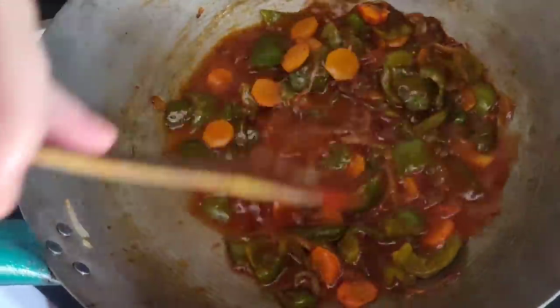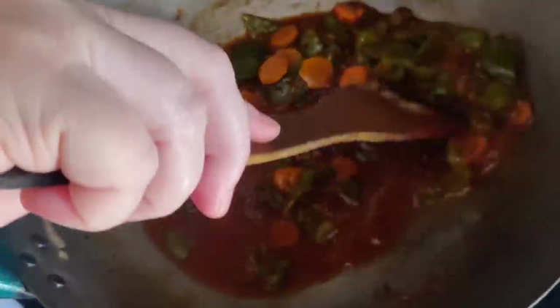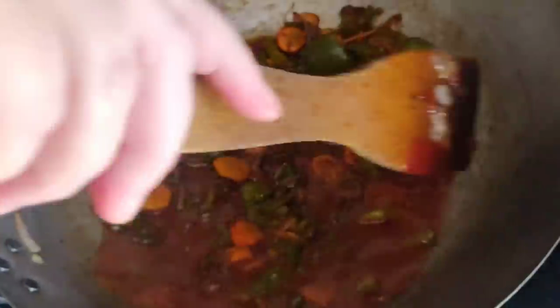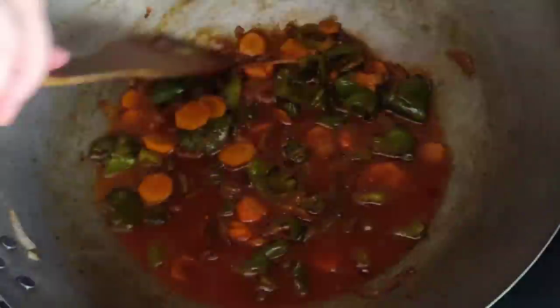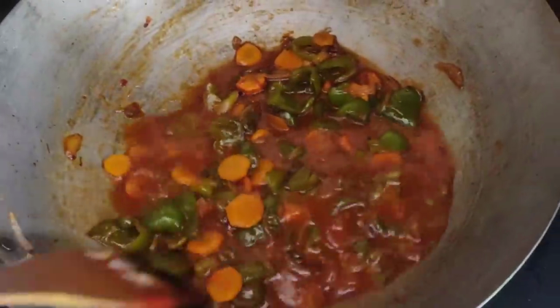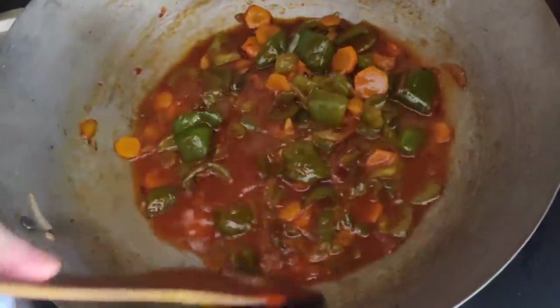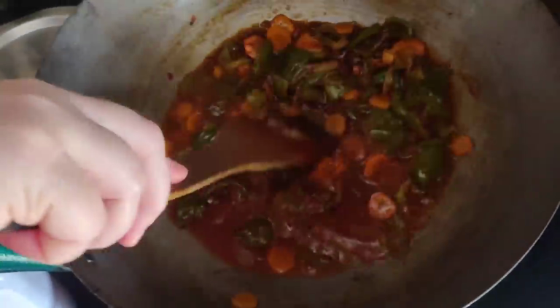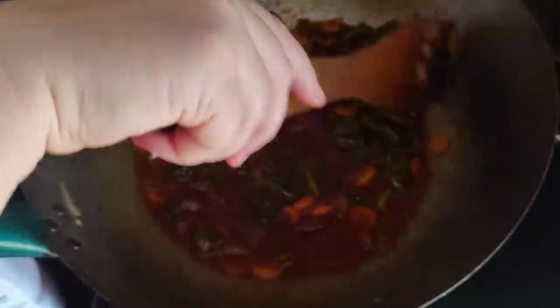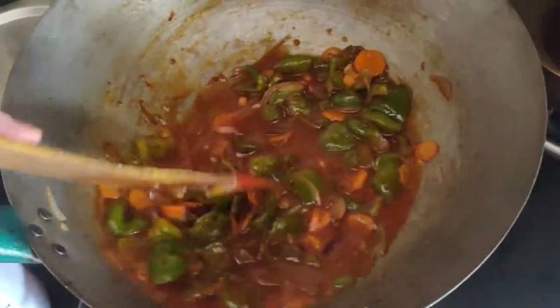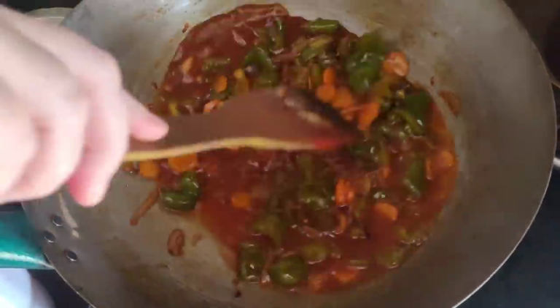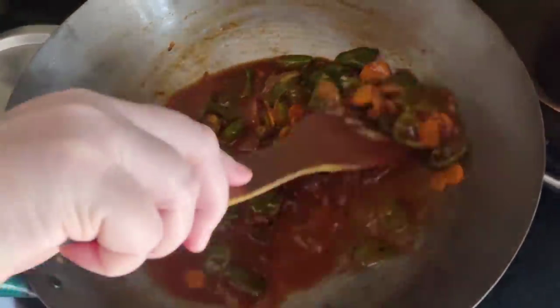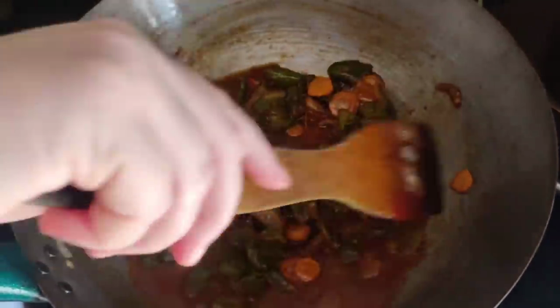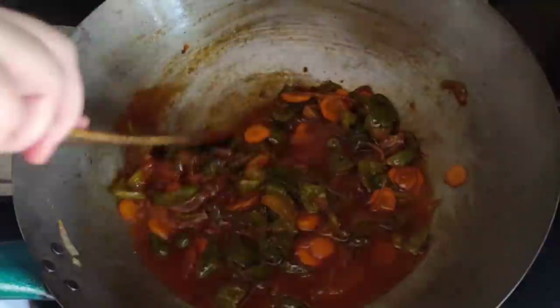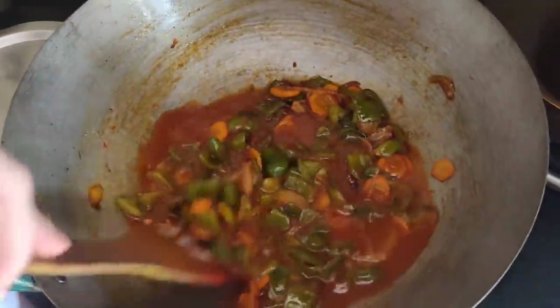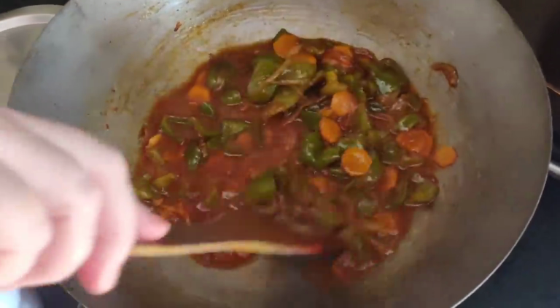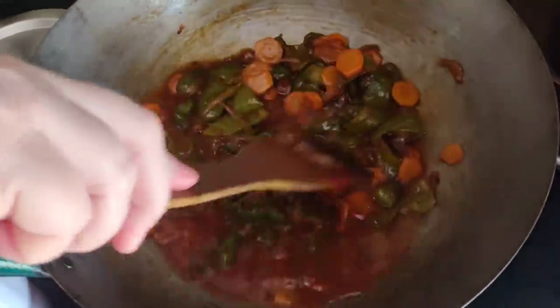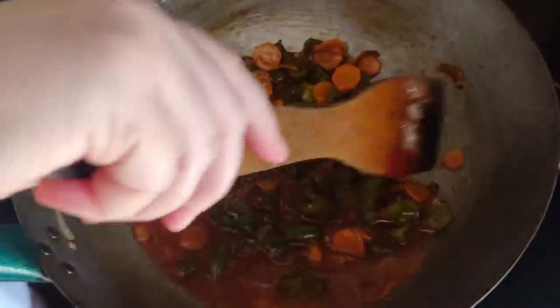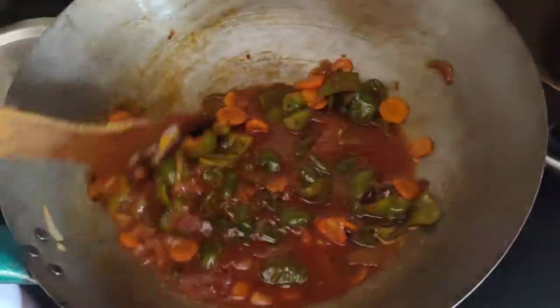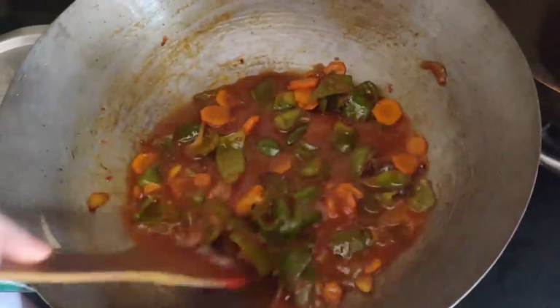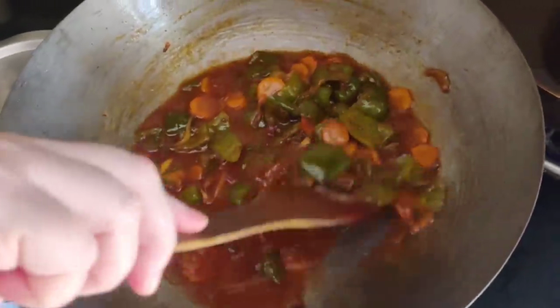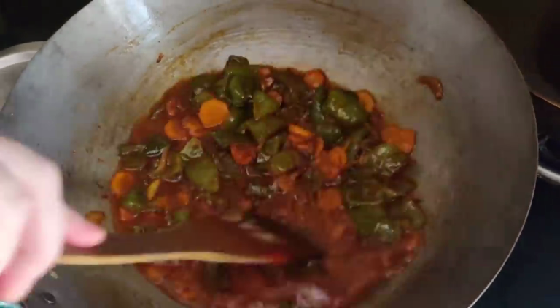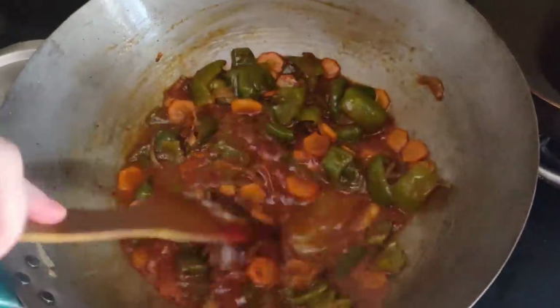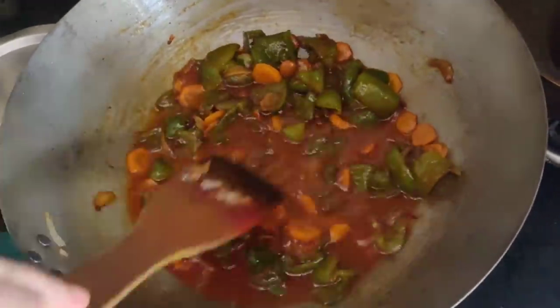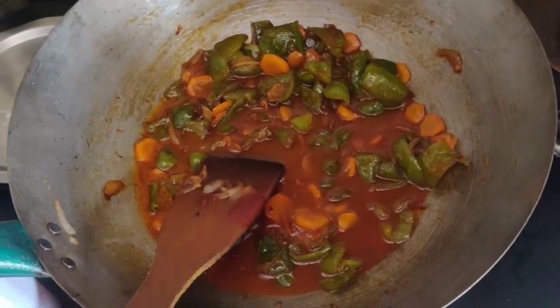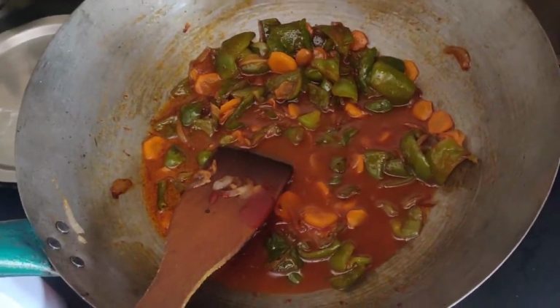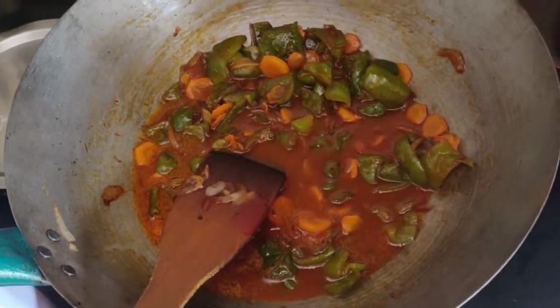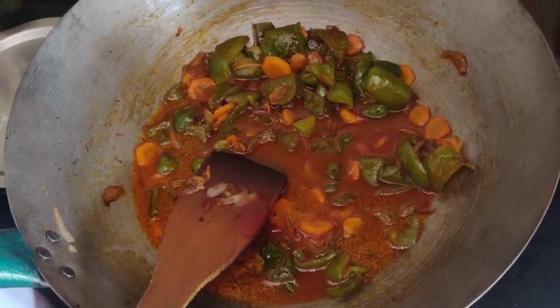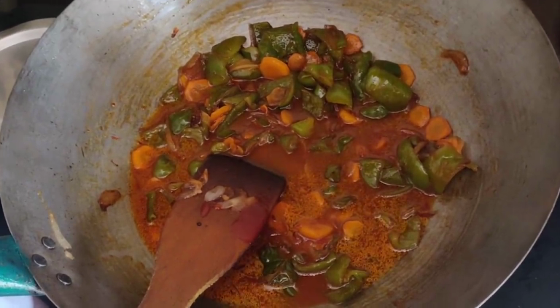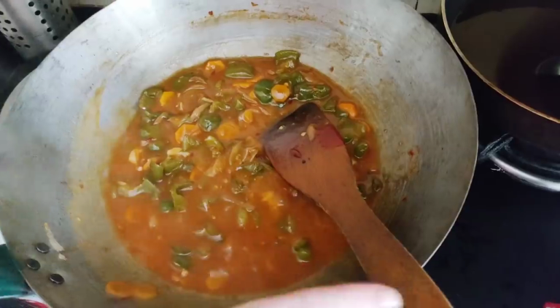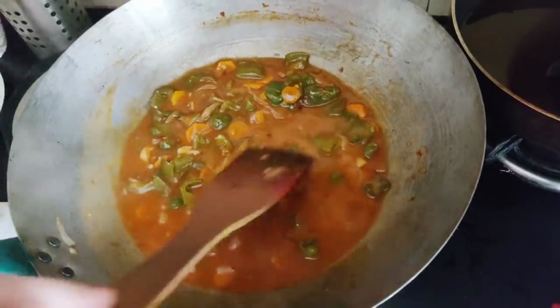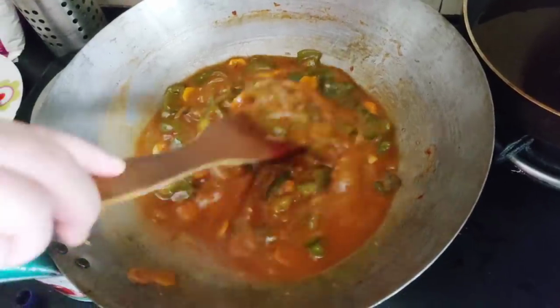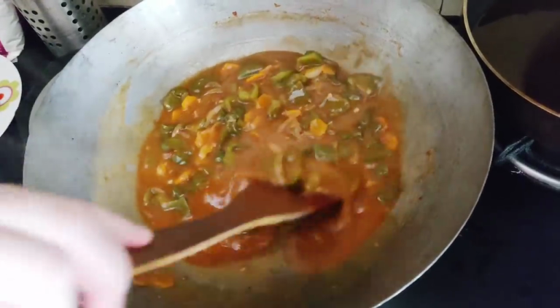If you need more sauce, add more water and more corn flour — adjust according to your requirement. It's thickened now.